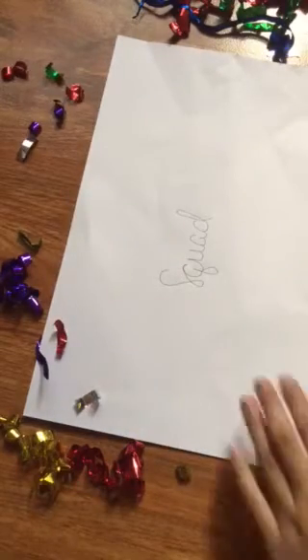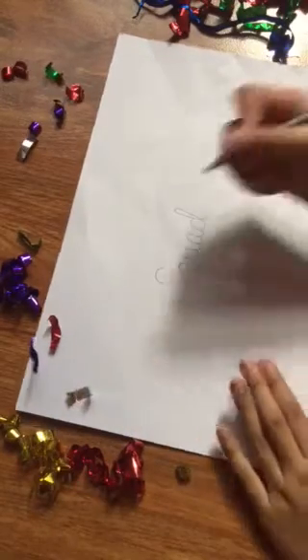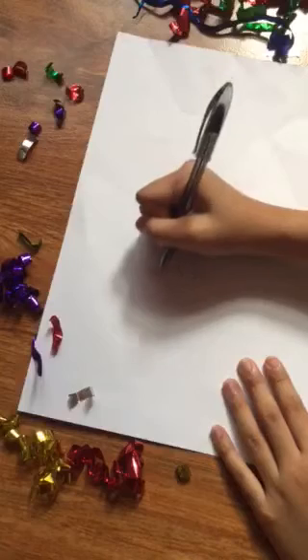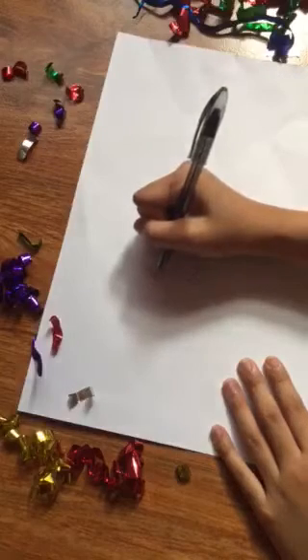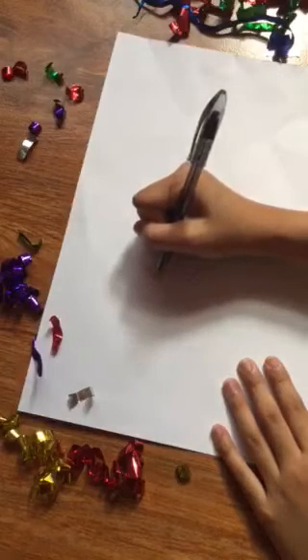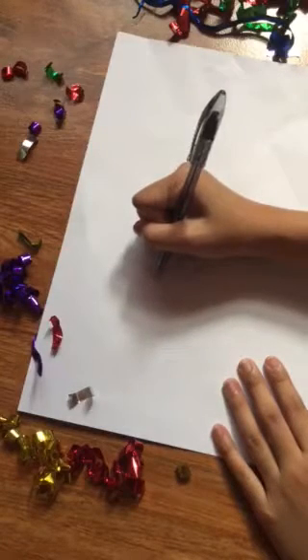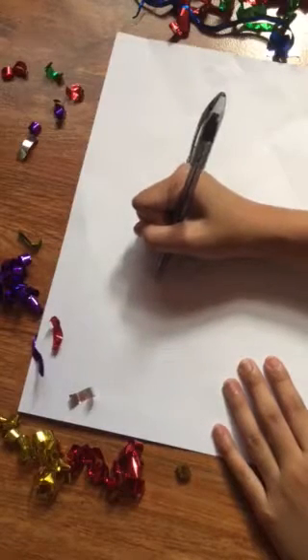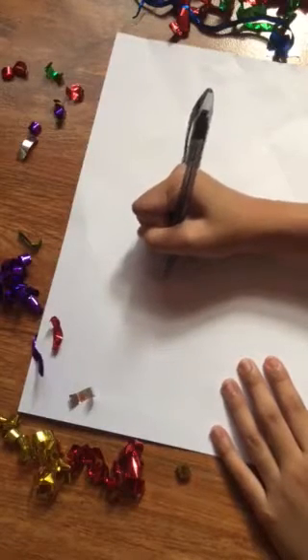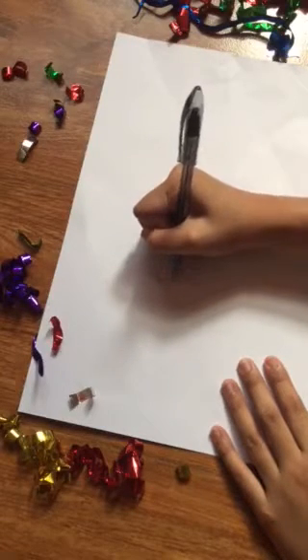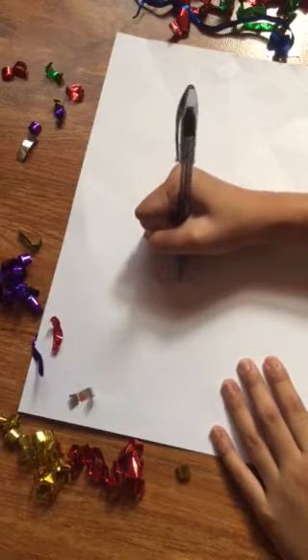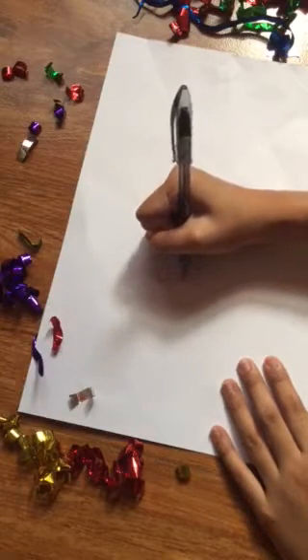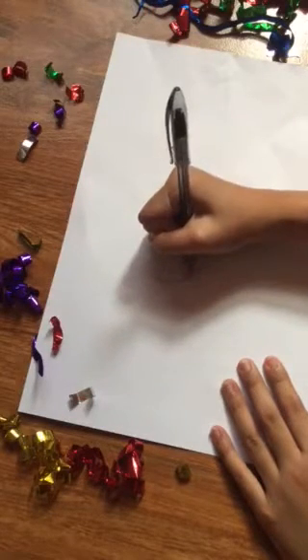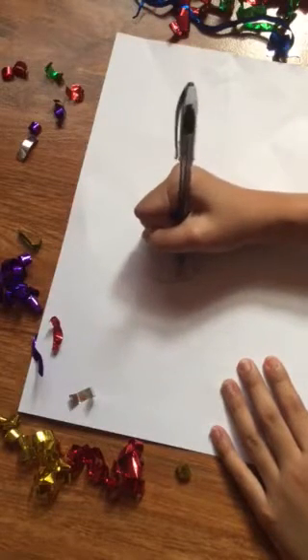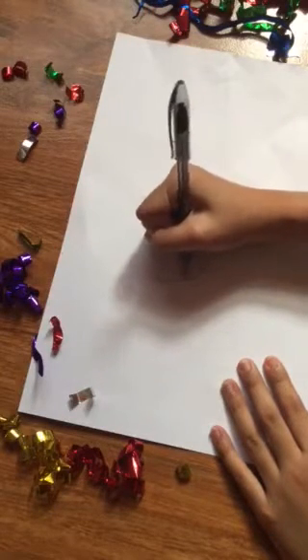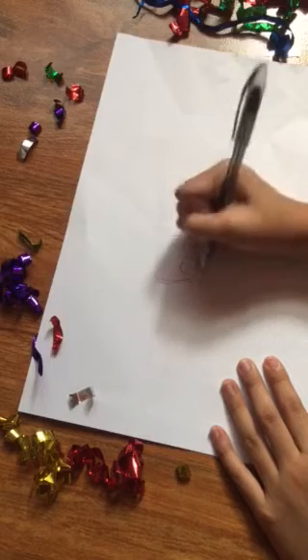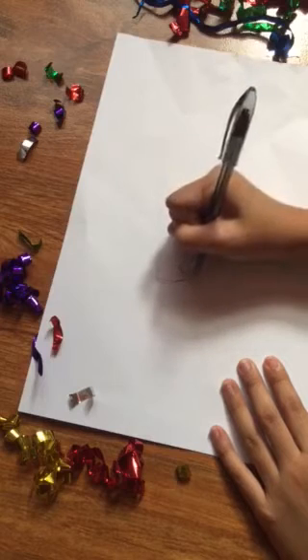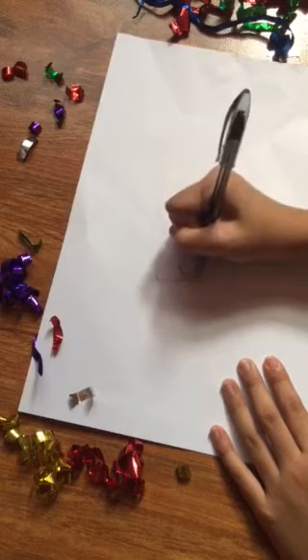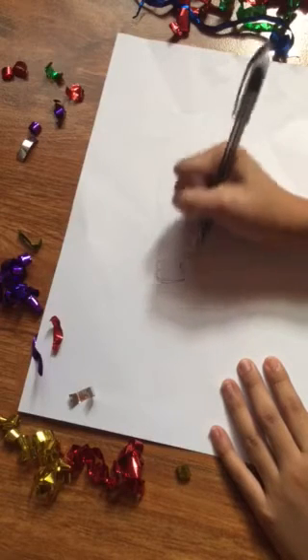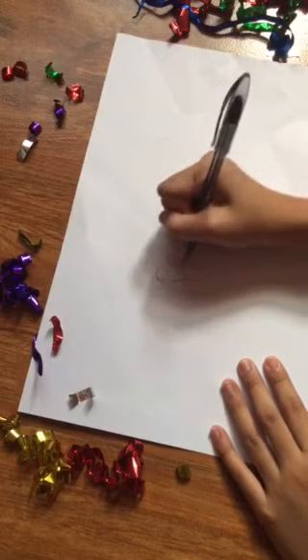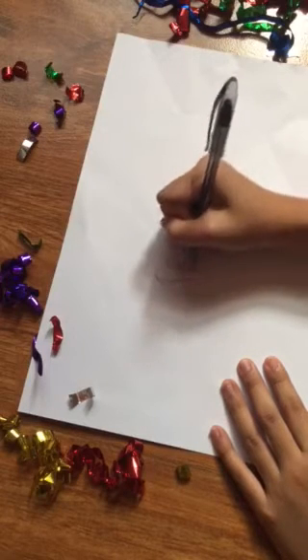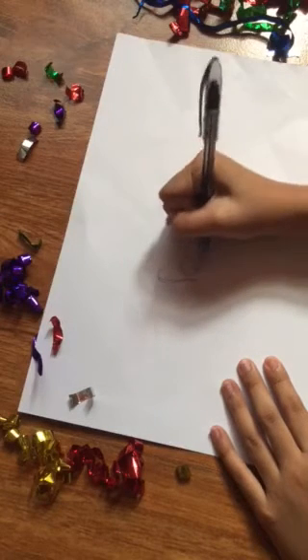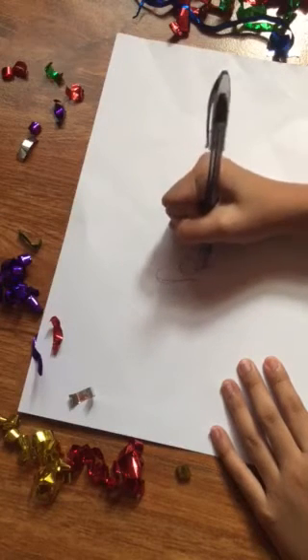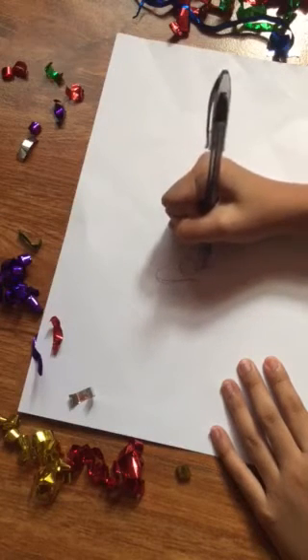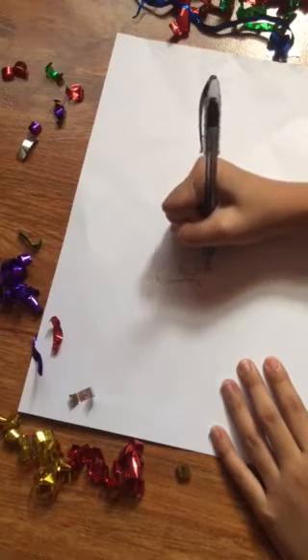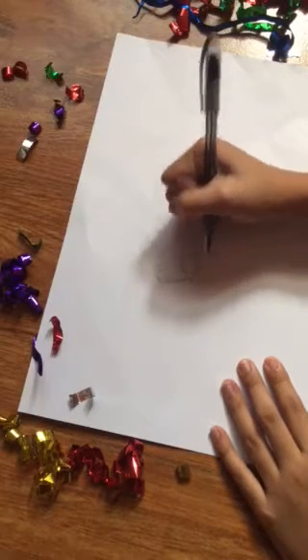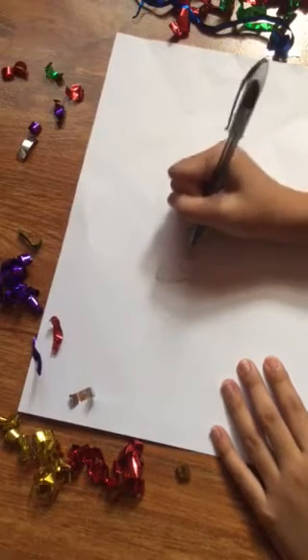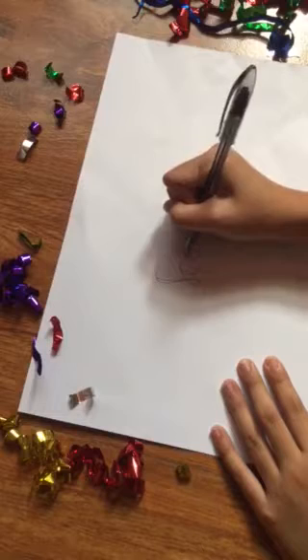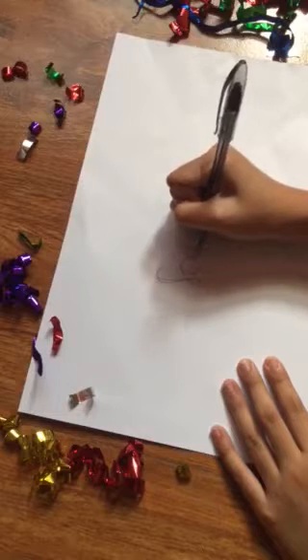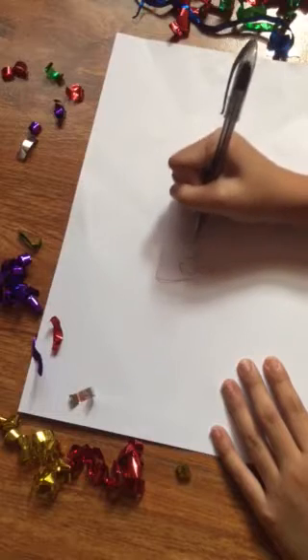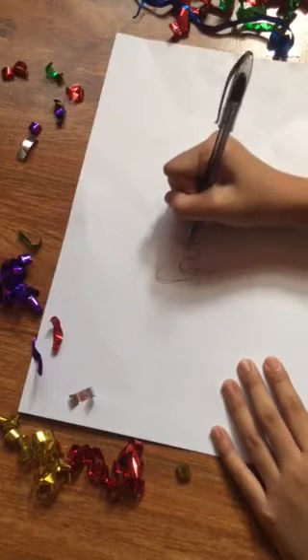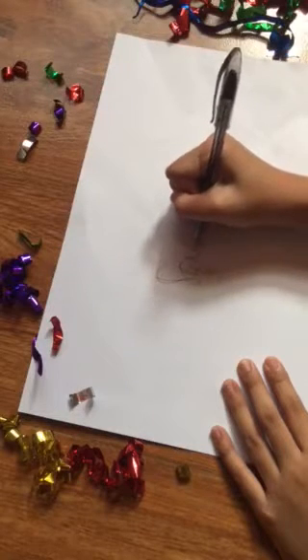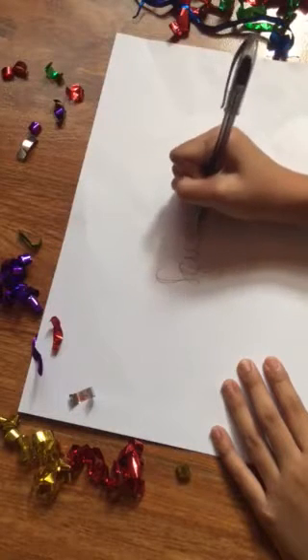Next, the sides of the letters that go downwards — just put another level on them, making them thicker. Just like this. It's so easy.